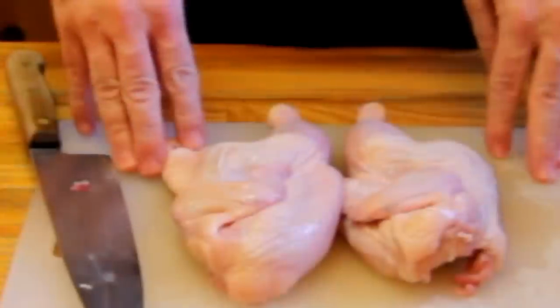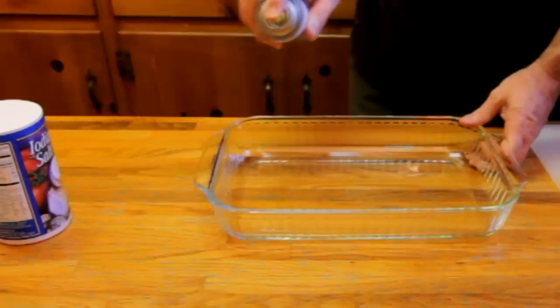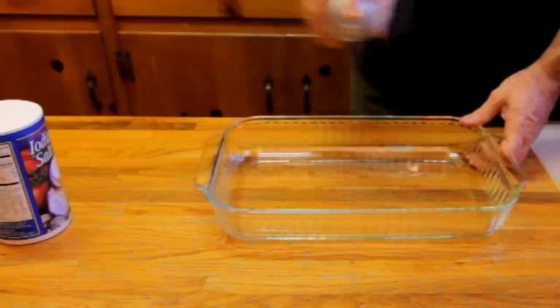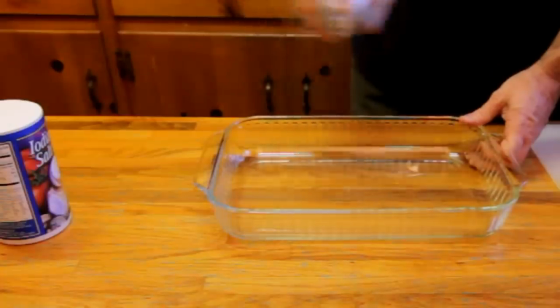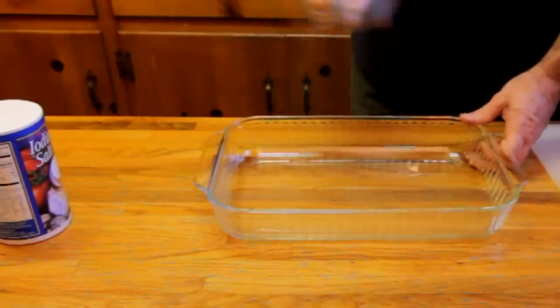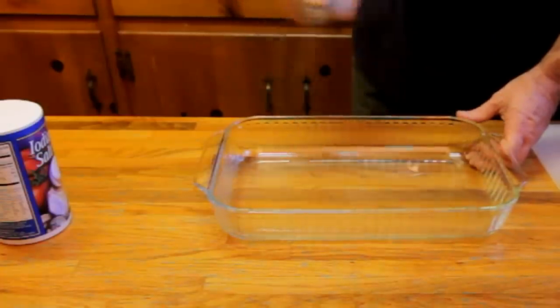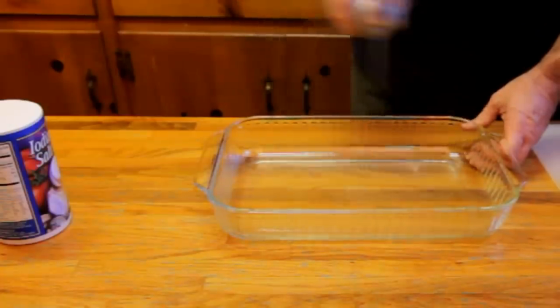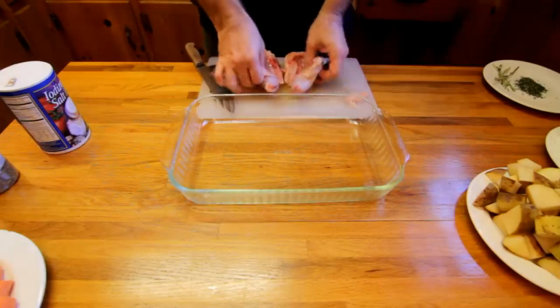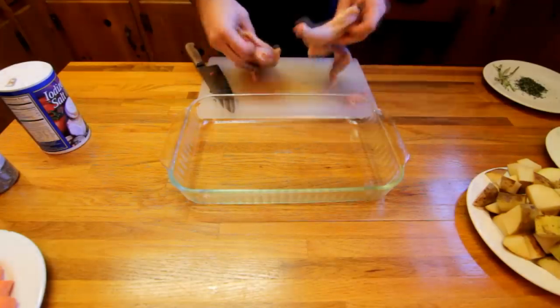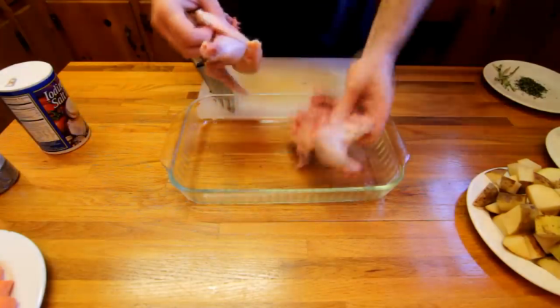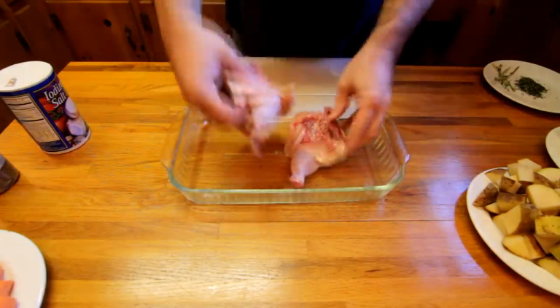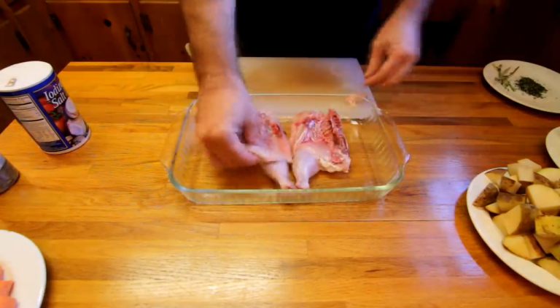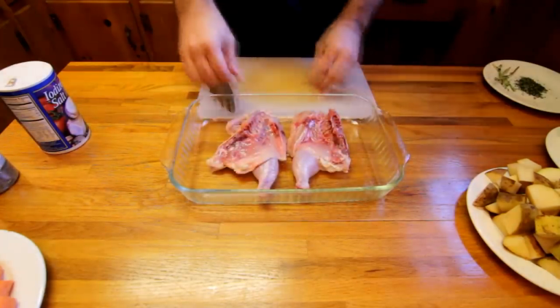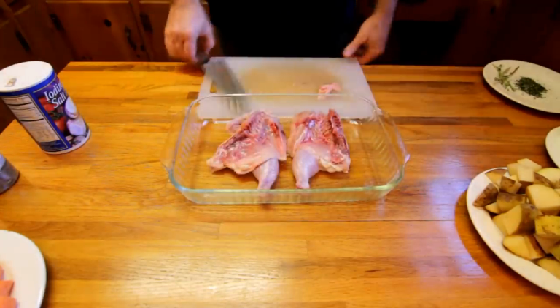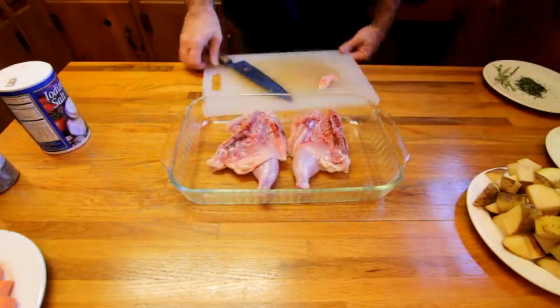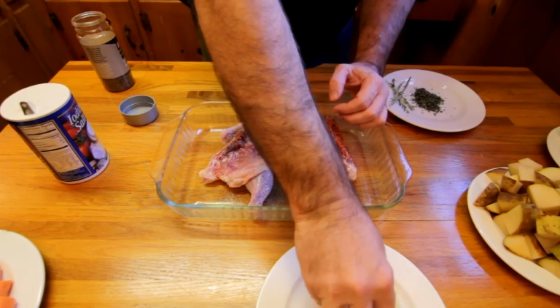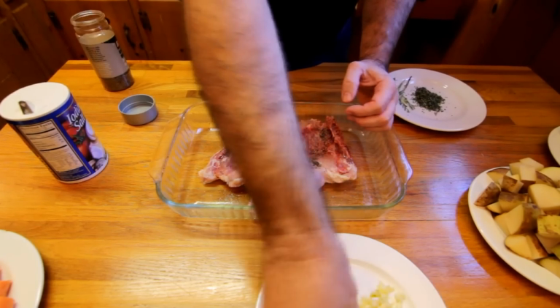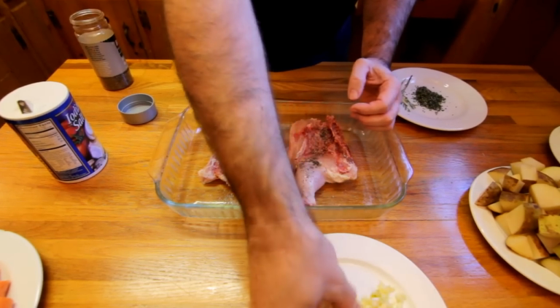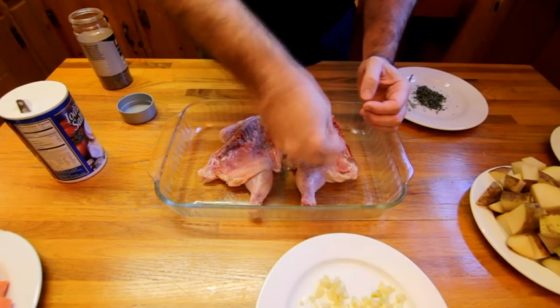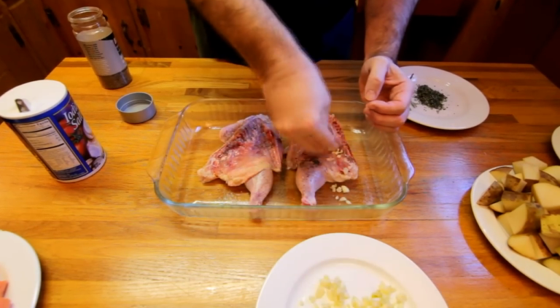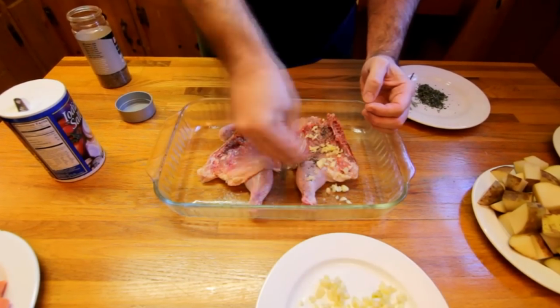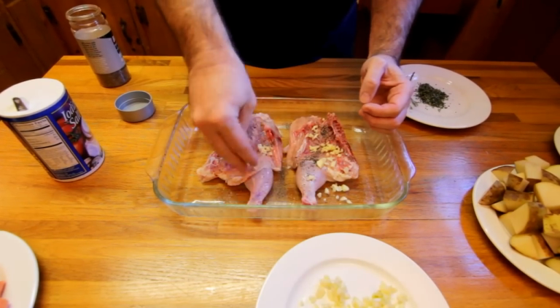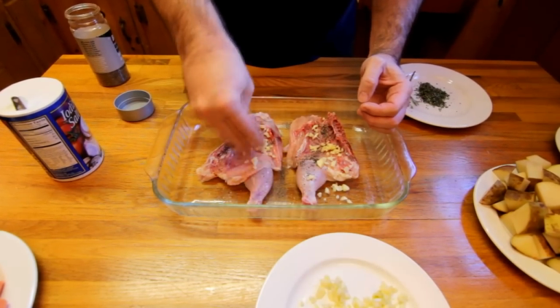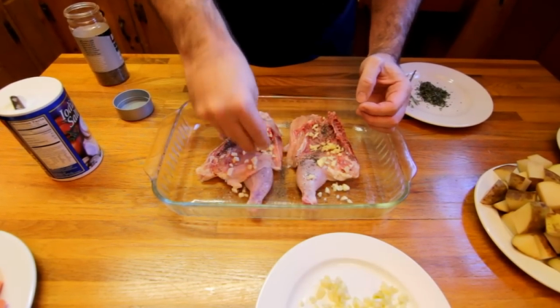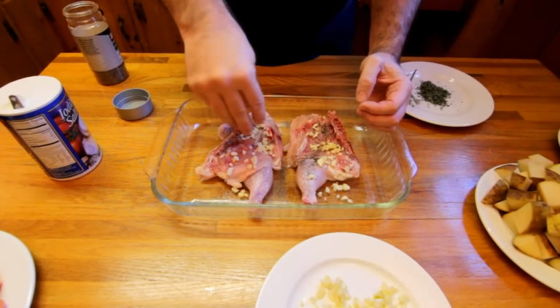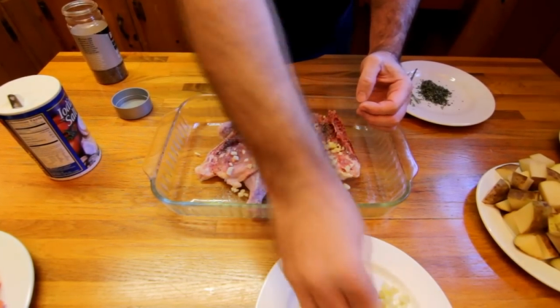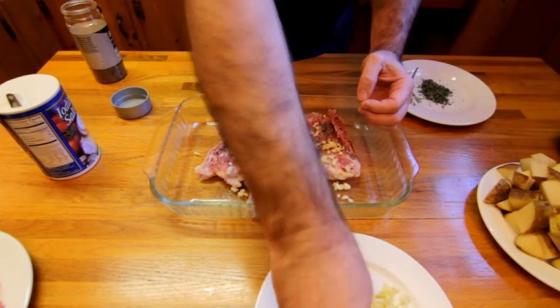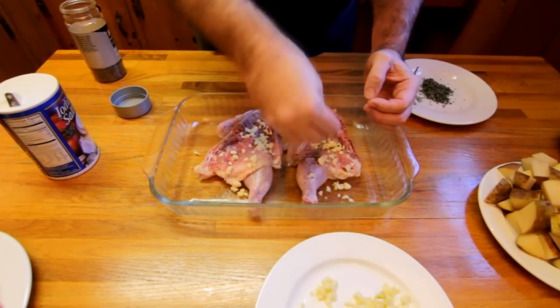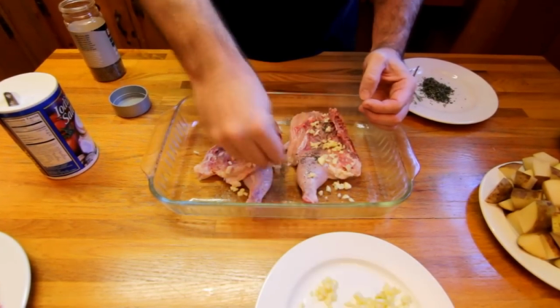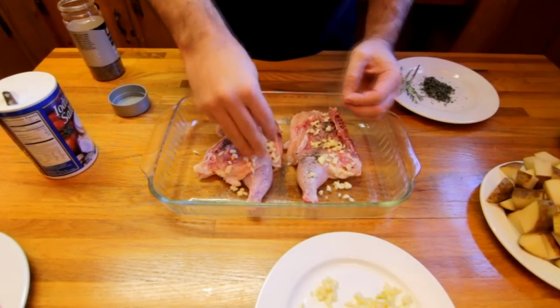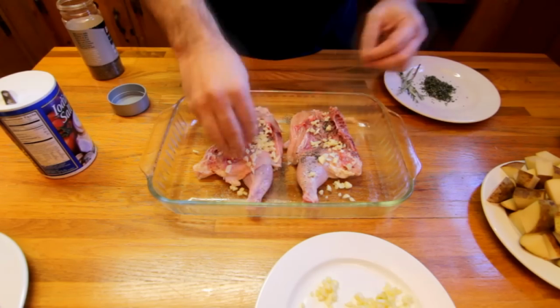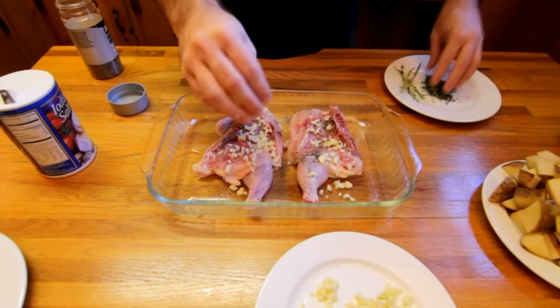Go ahead and spray a little oil in your pan and throw your birds in there, and now we're going to season them up. I'm just going to use a basic seasoning for this — not get too highfalutin. A little bit of salt and pepper, a little bit of garlic, a little bit of rosemary.